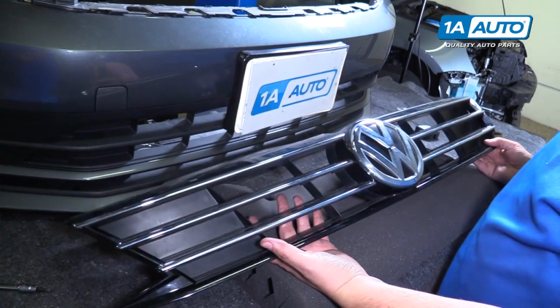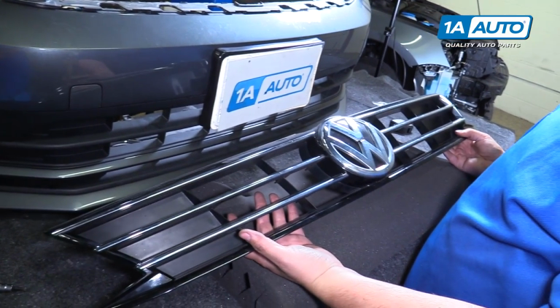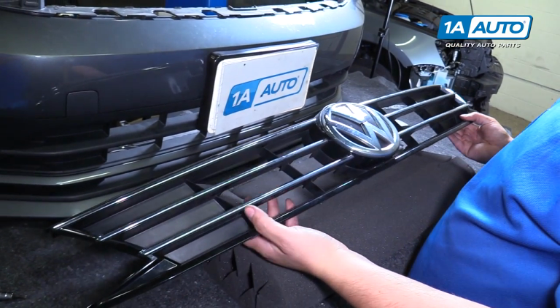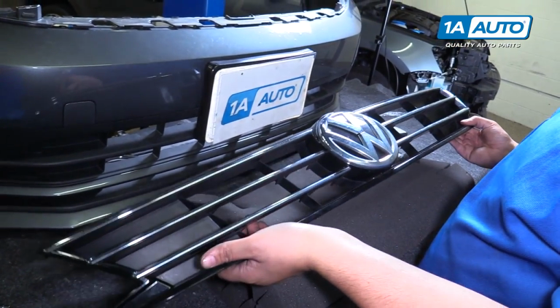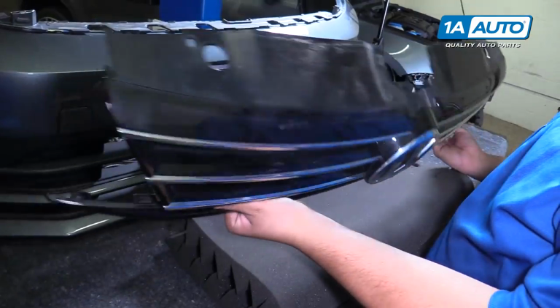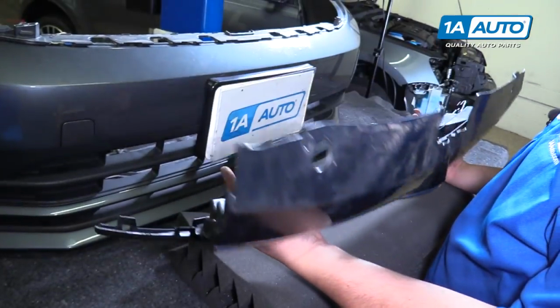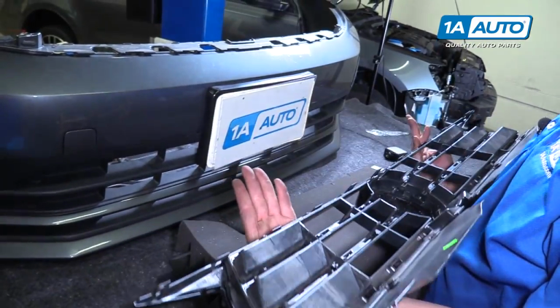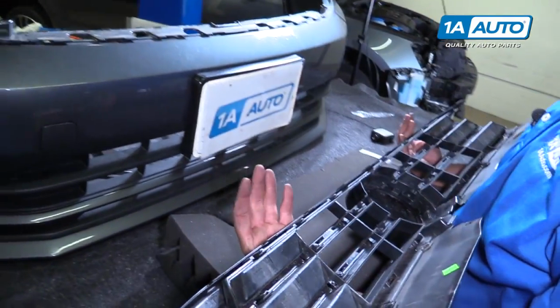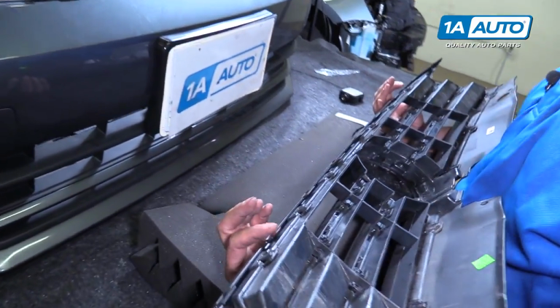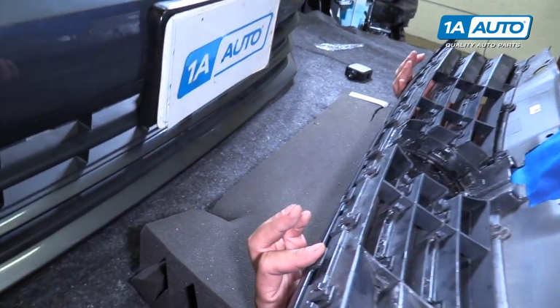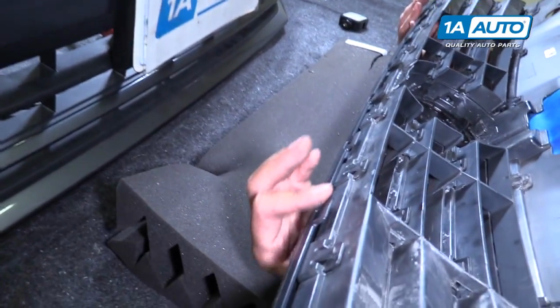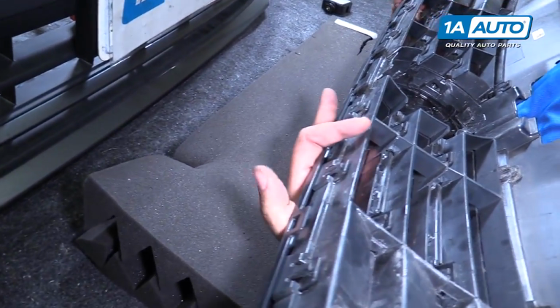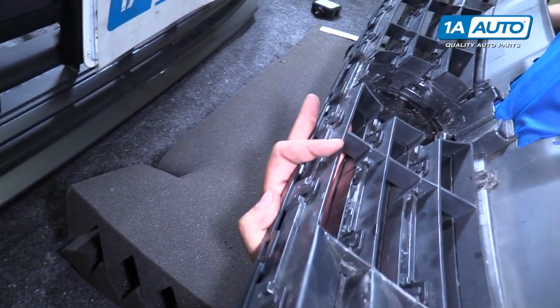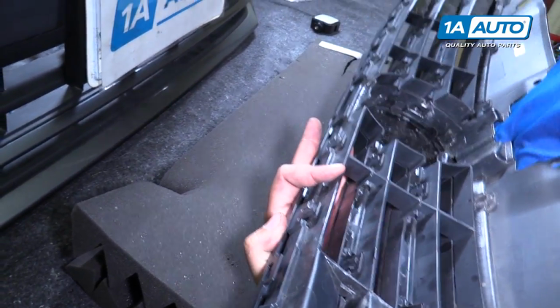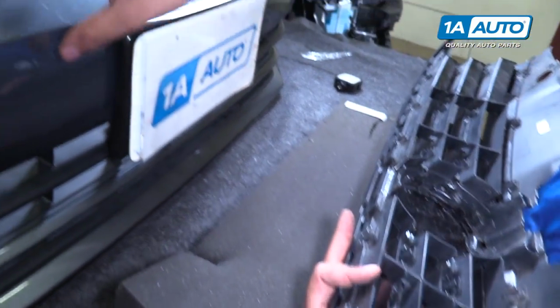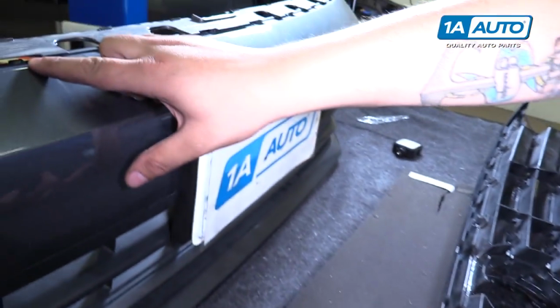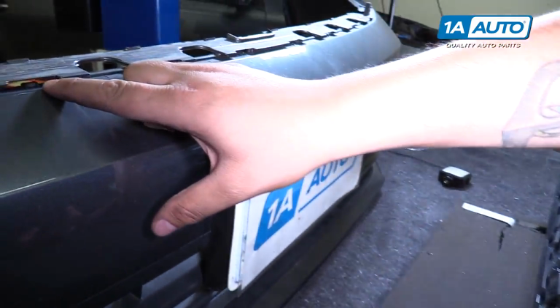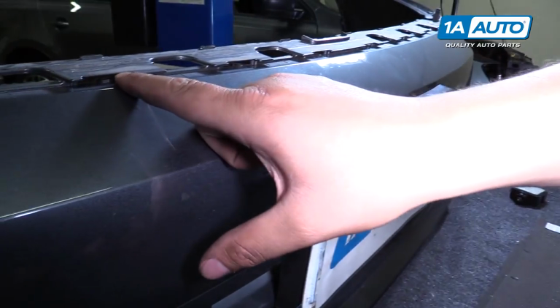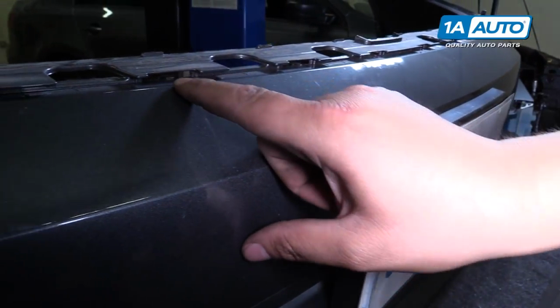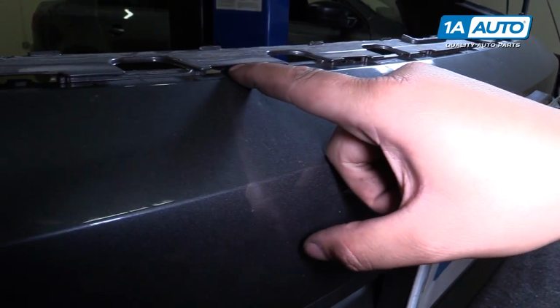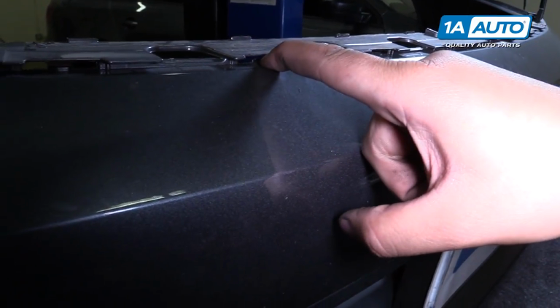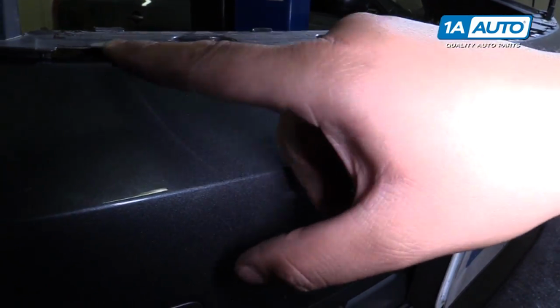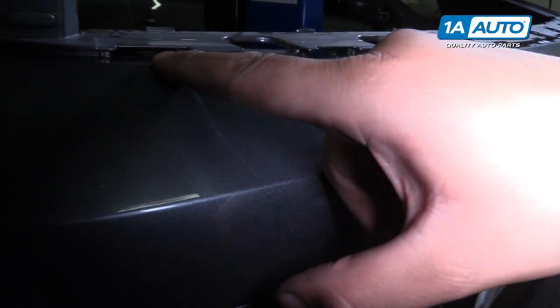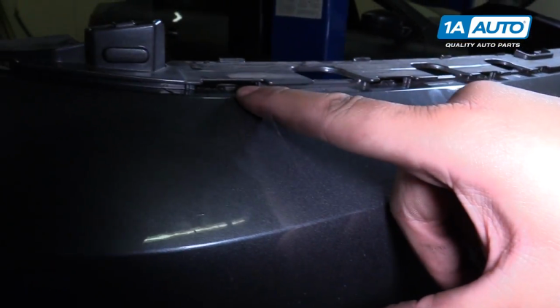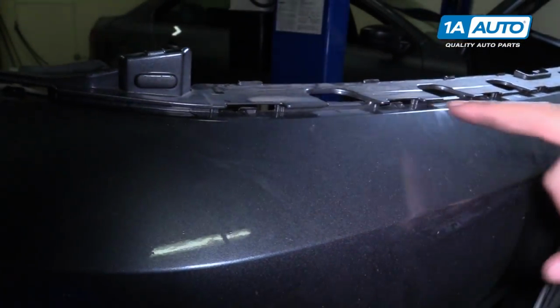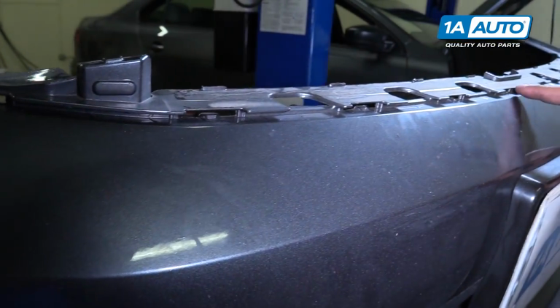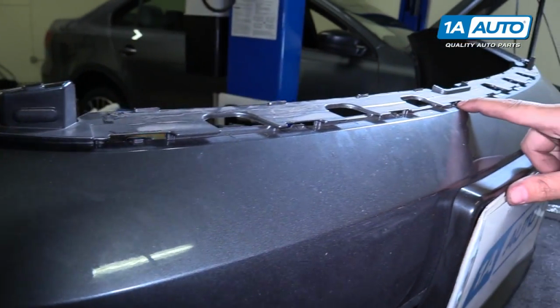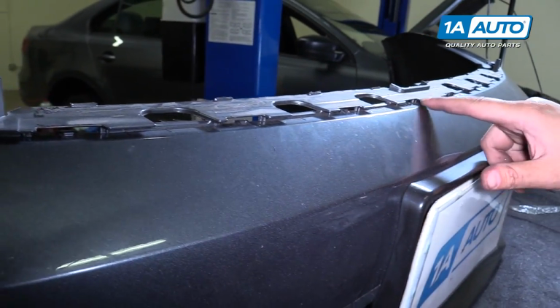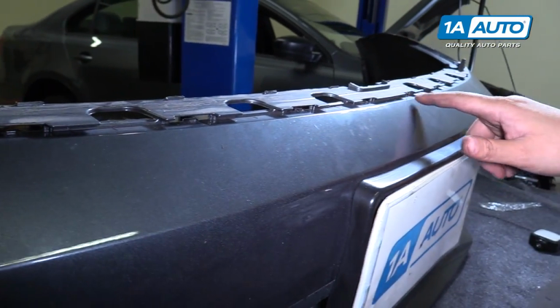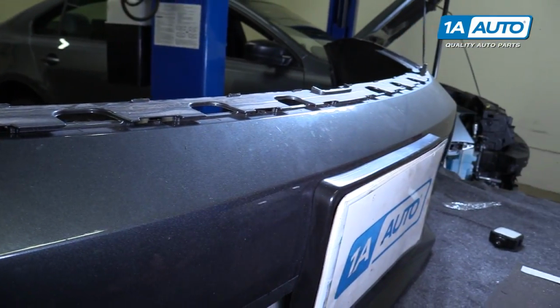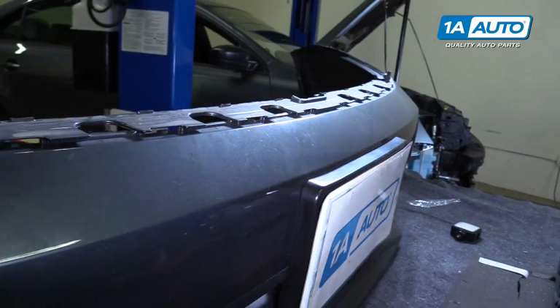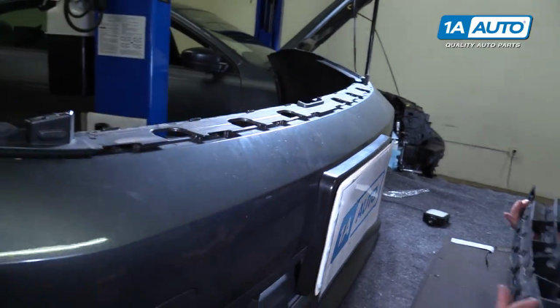When putting the grill back onto the bumper, you need to align the bottom clips with the male clips on the top of the bumper. You're going to want to apply pressure forward until it snaps into place.